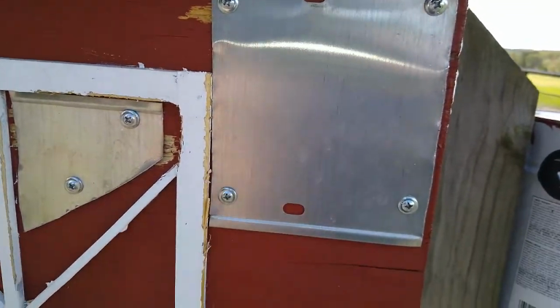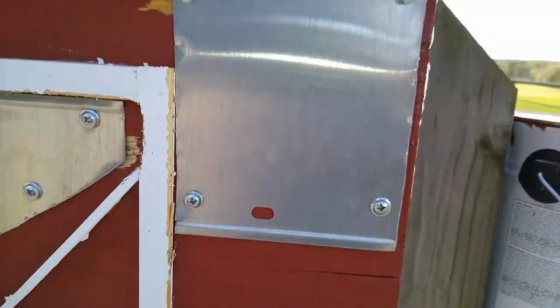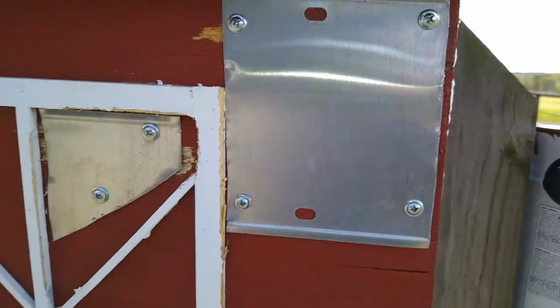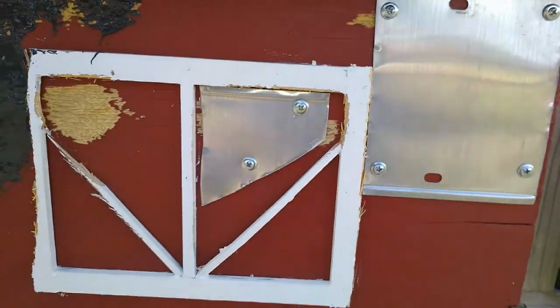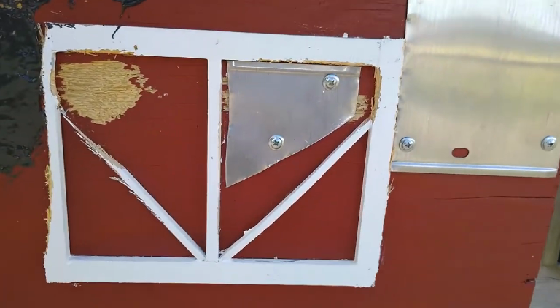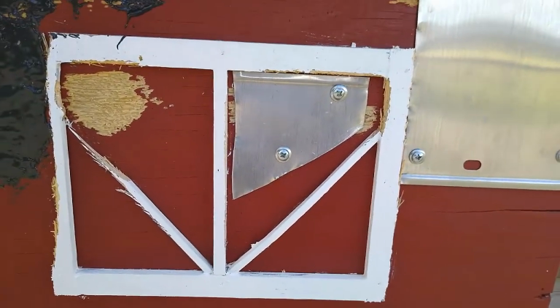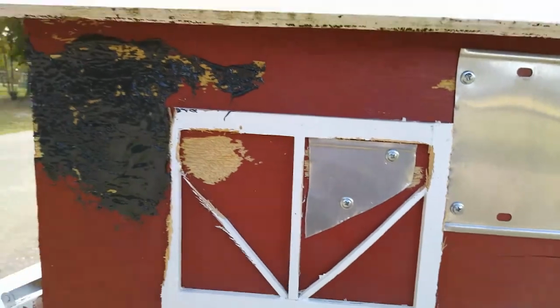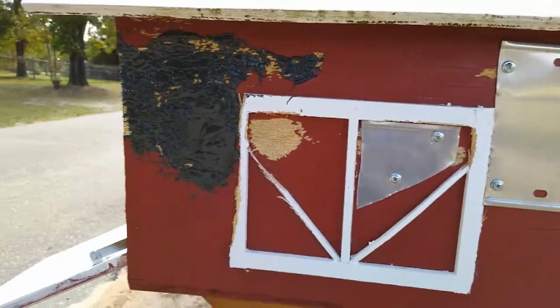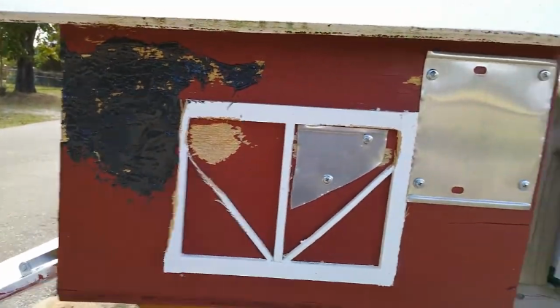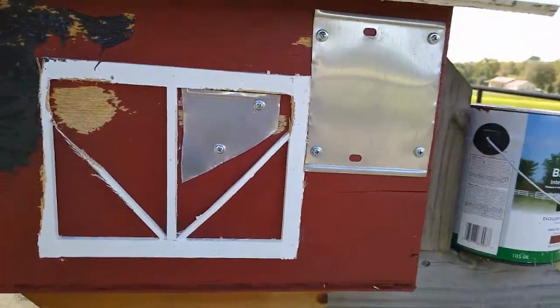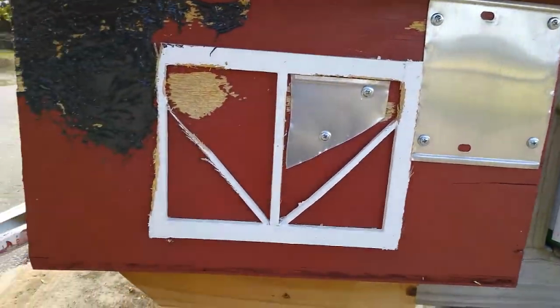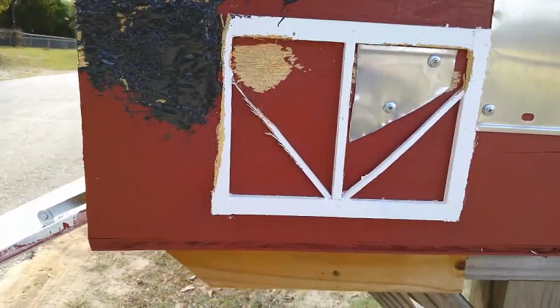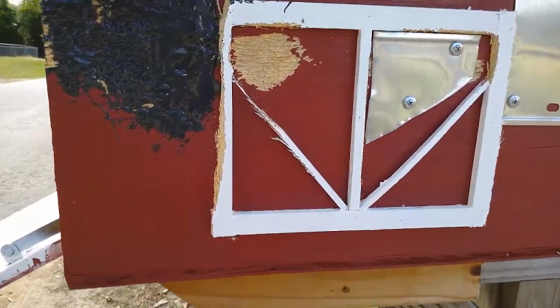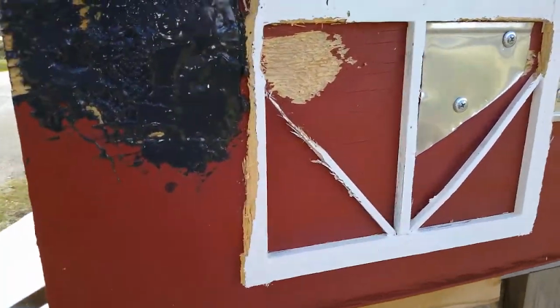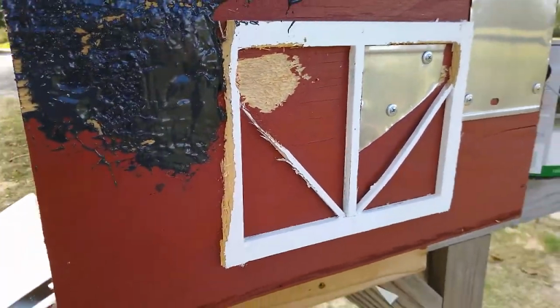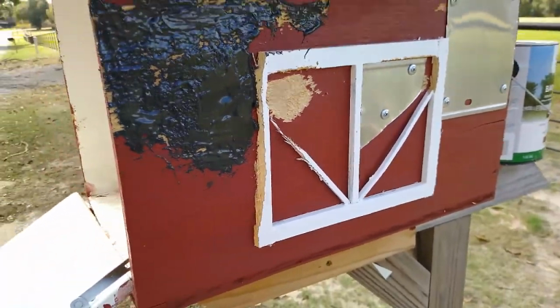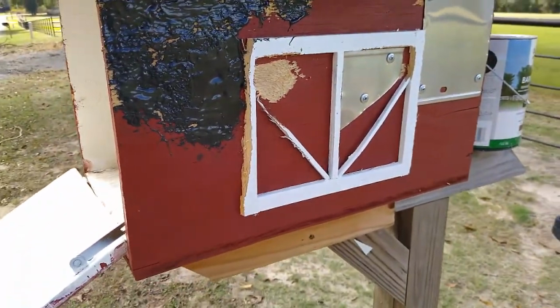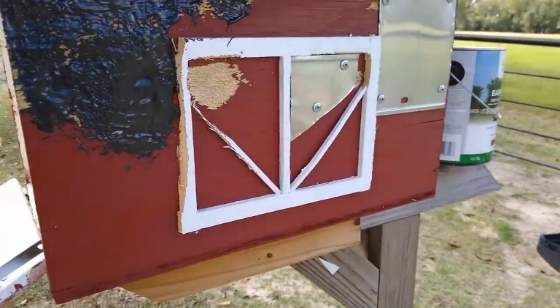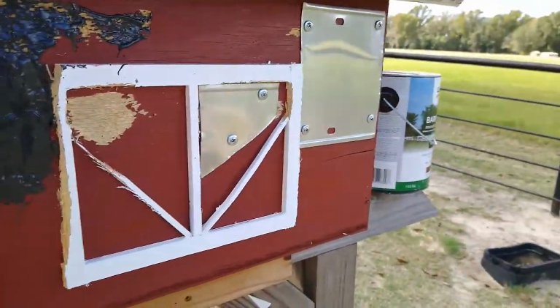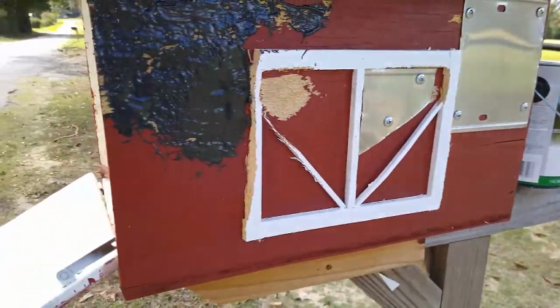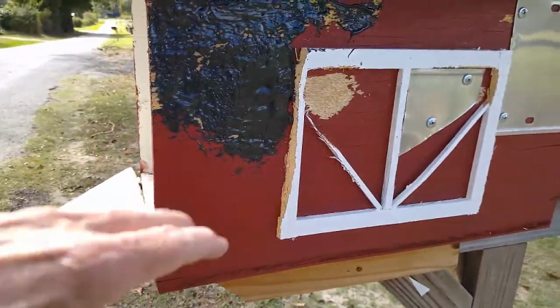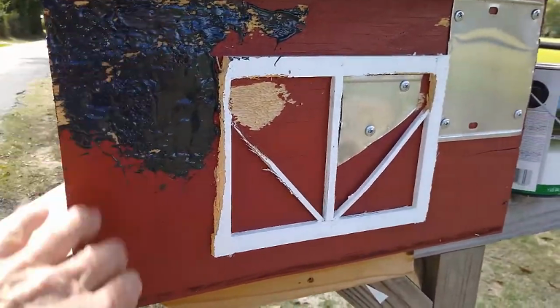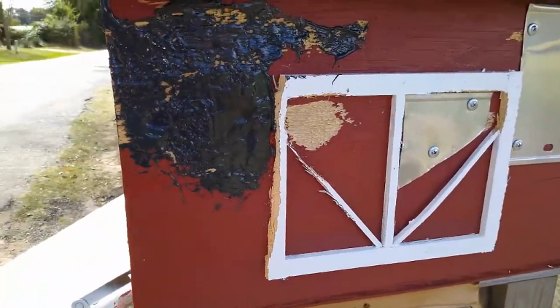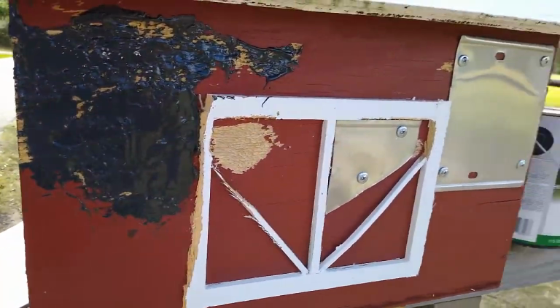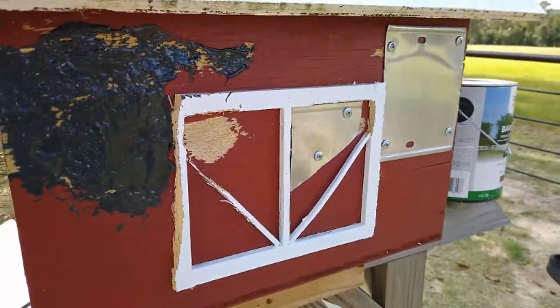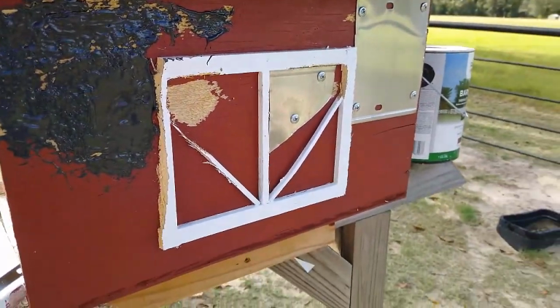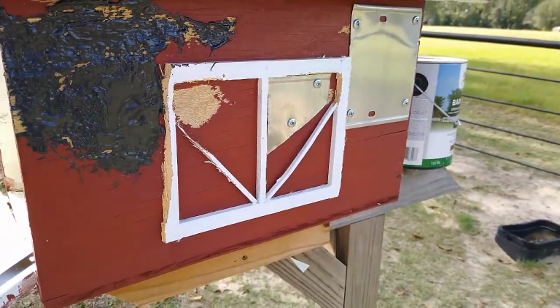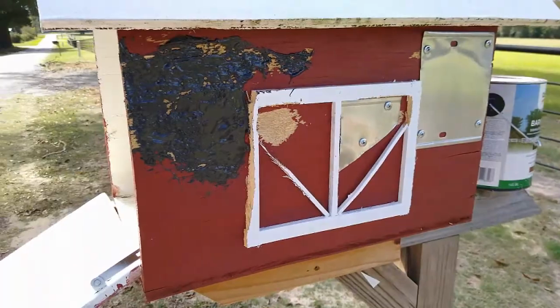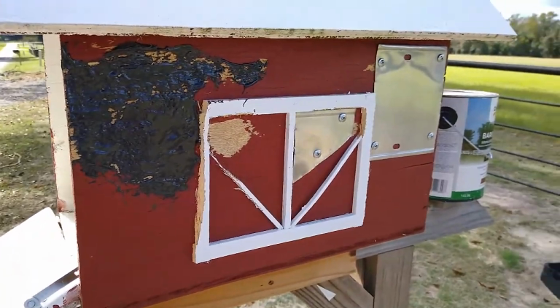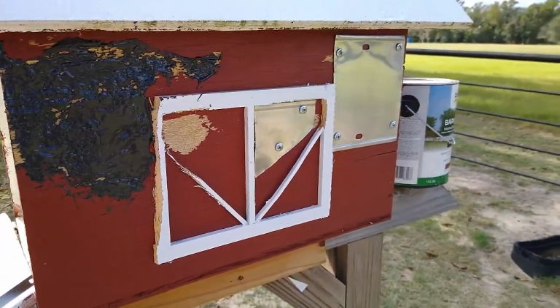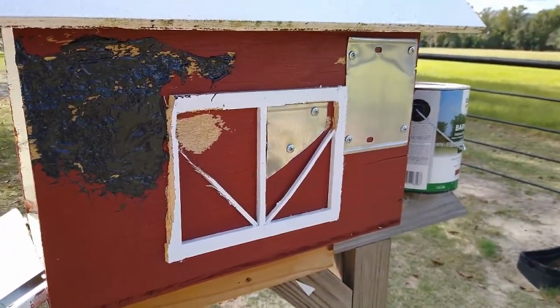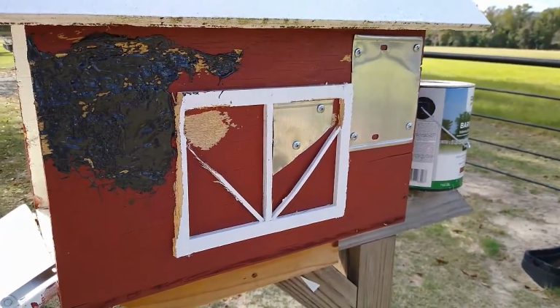Let's see him peck on that for a while. Now I'm going to use the wind. Let me put a little coat of paint on it, make it look a little better. And then I'll come back tomorrow and see if he's been pecking in the new paint.